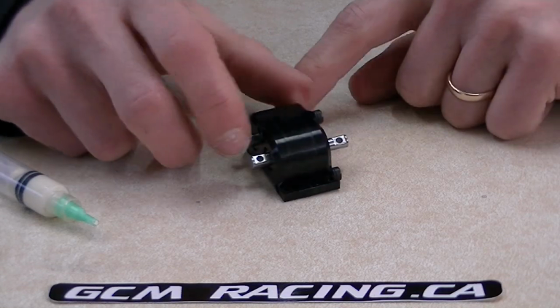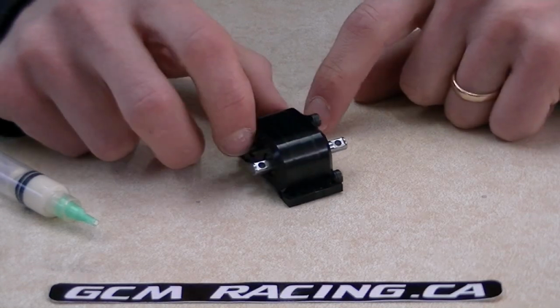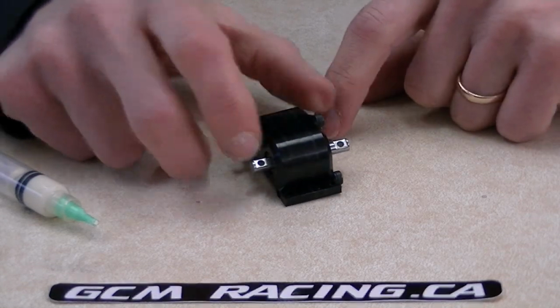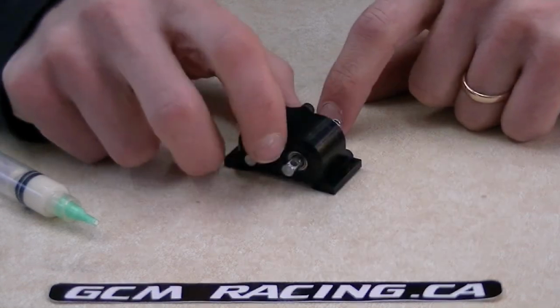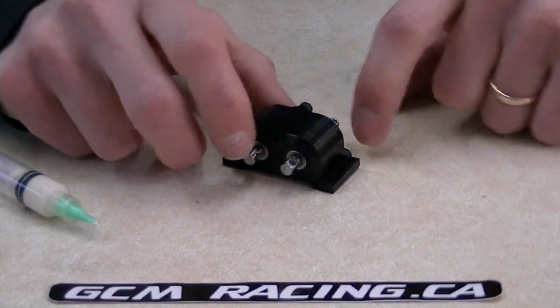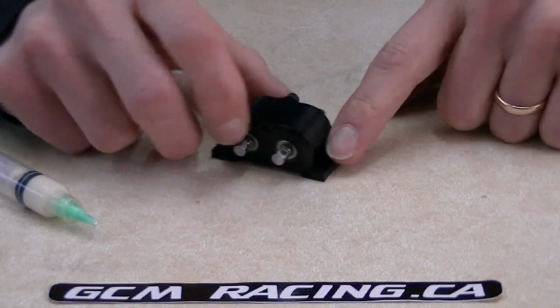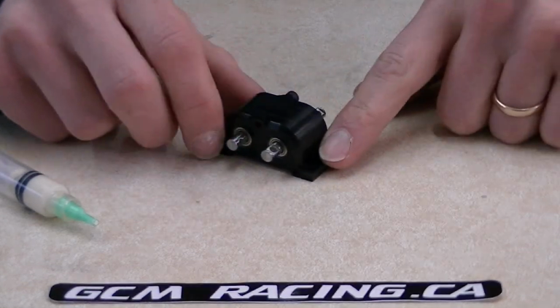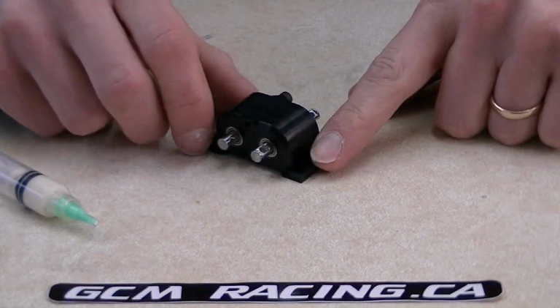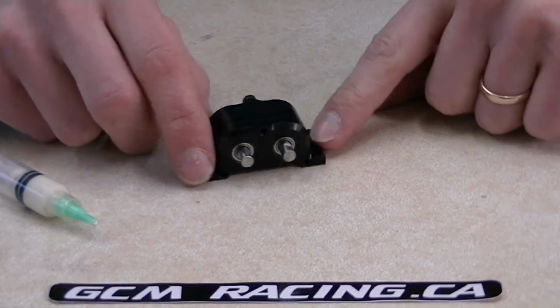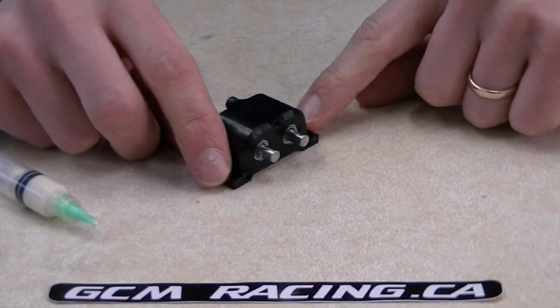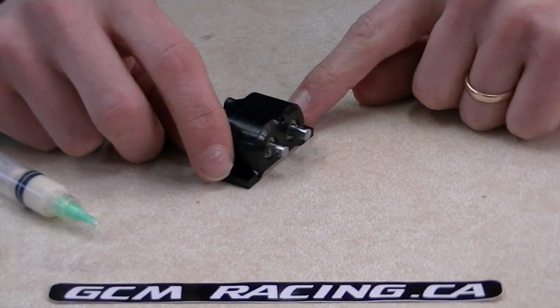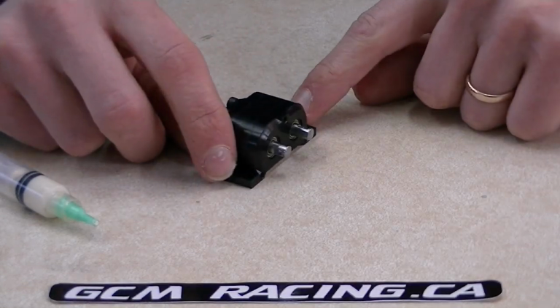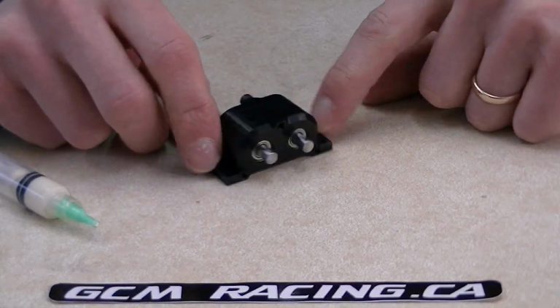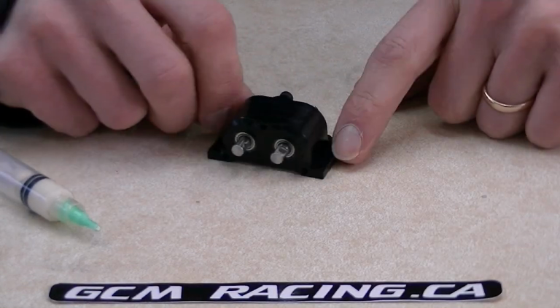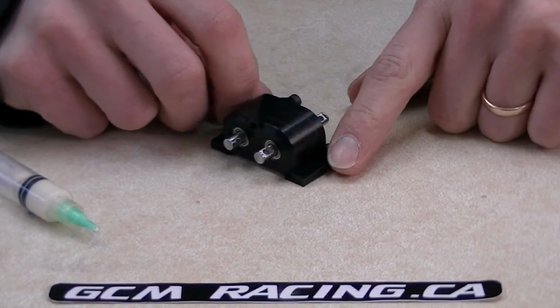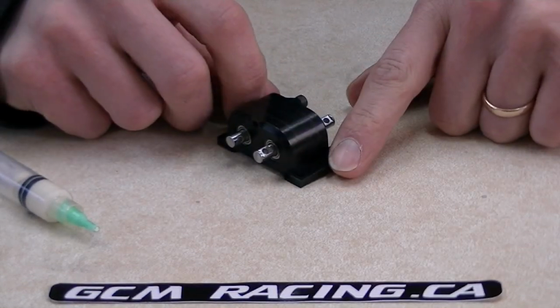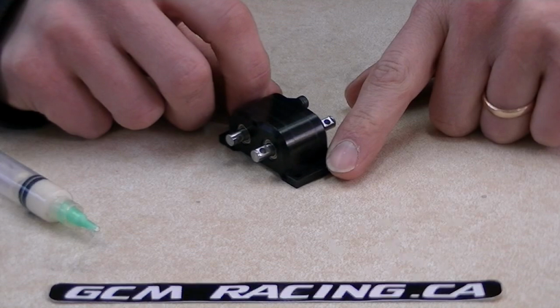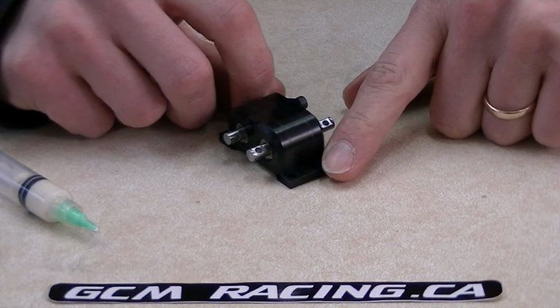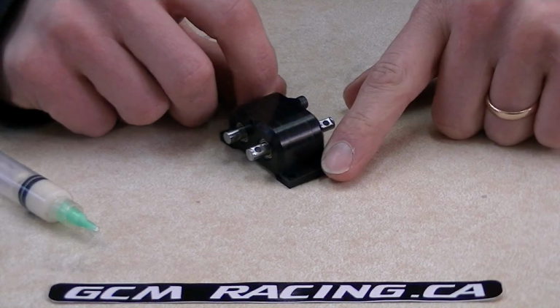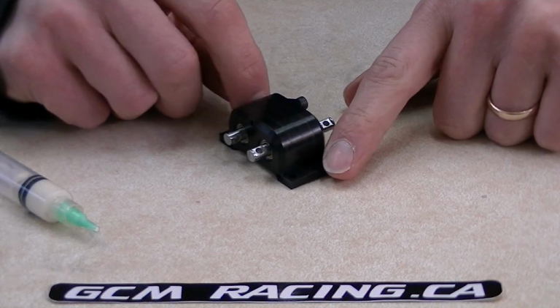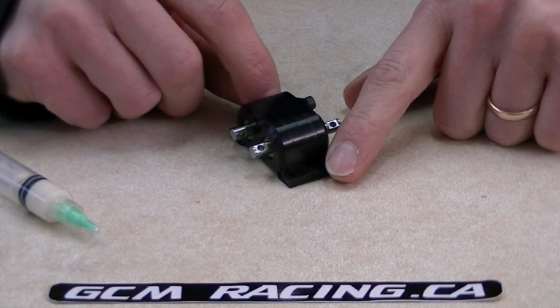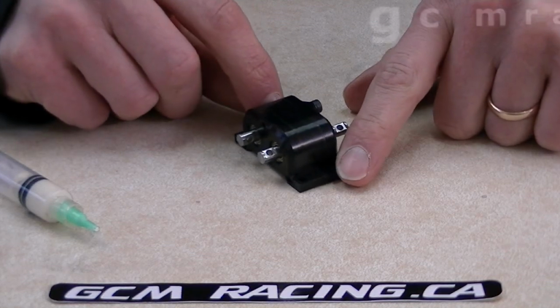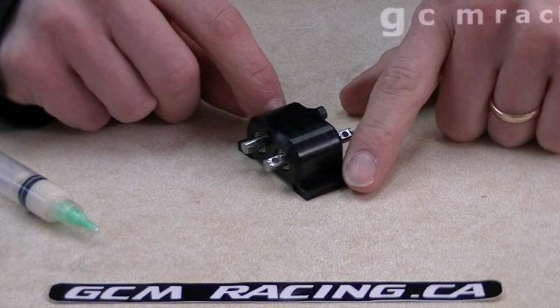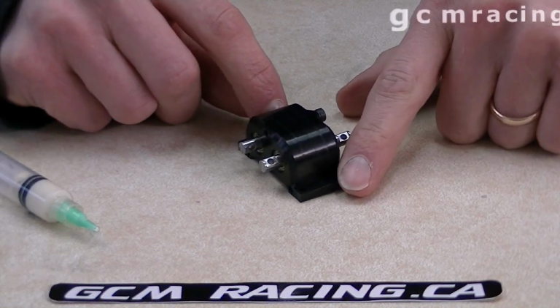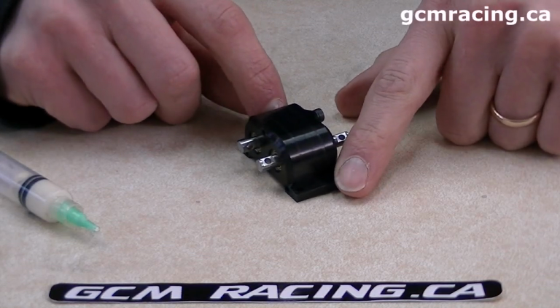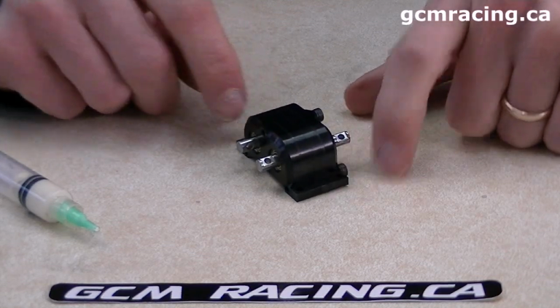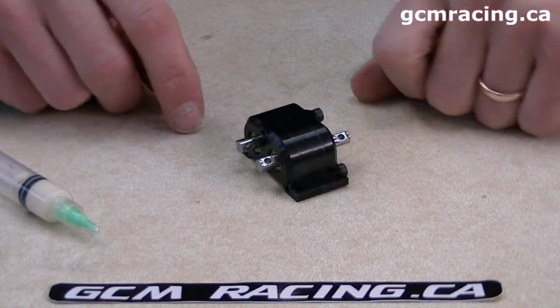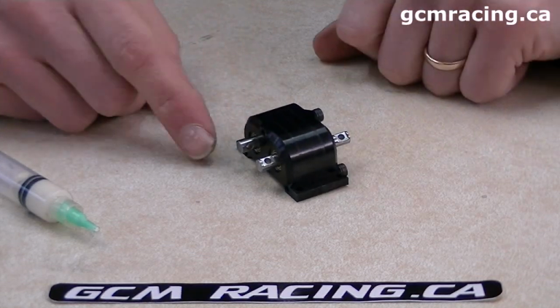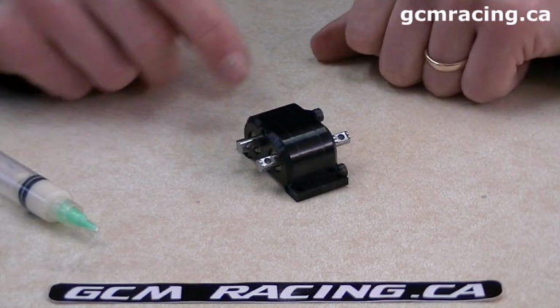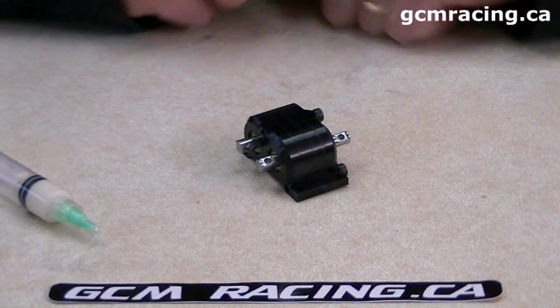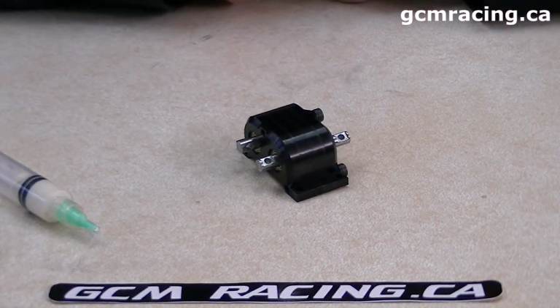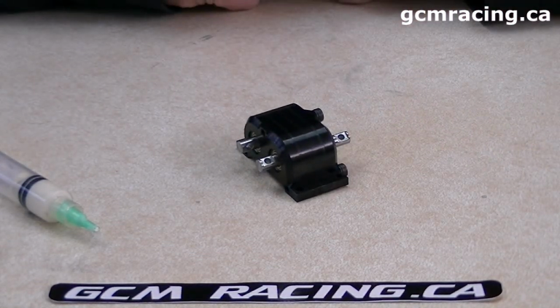And there's the GCM transfer case install. We look forward to your comments and pictures of your rigs — enjoy!